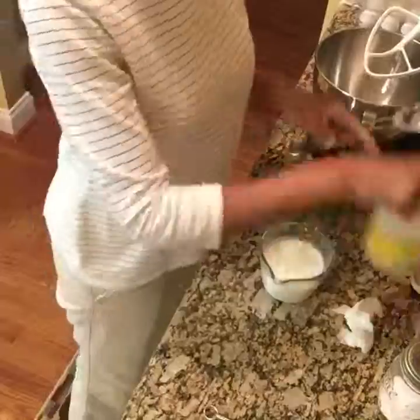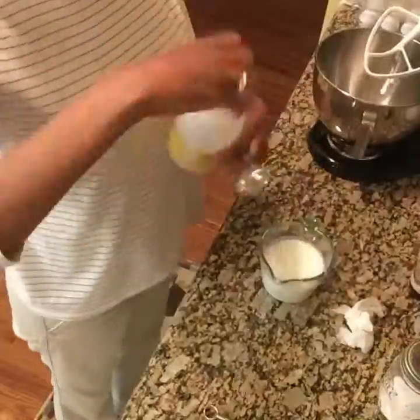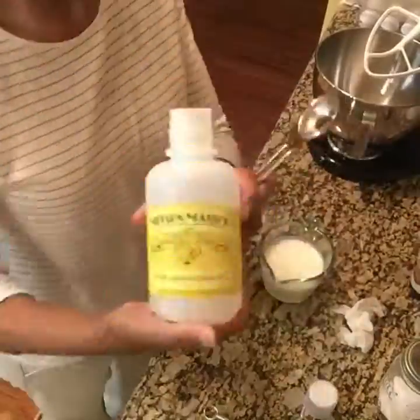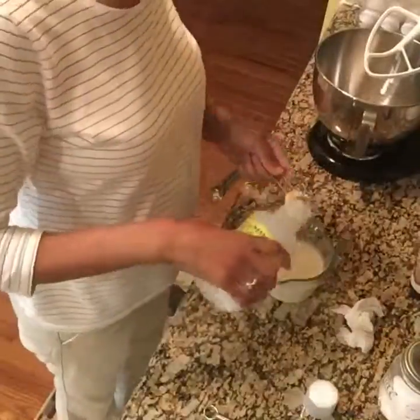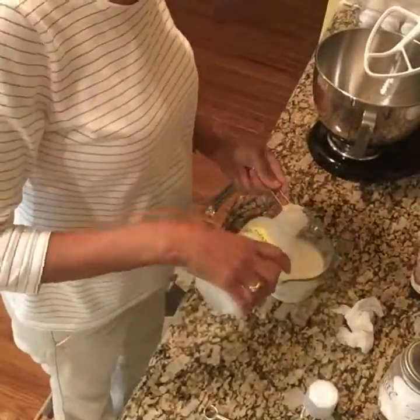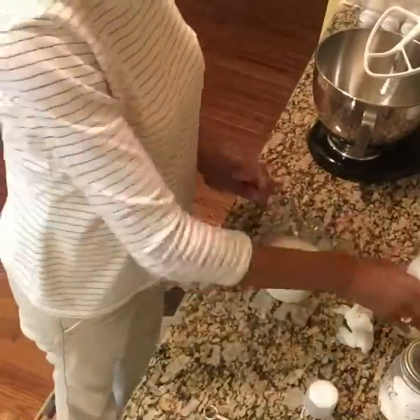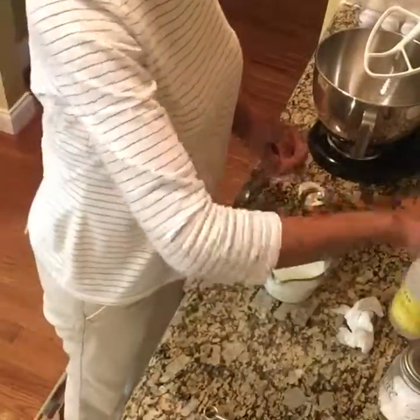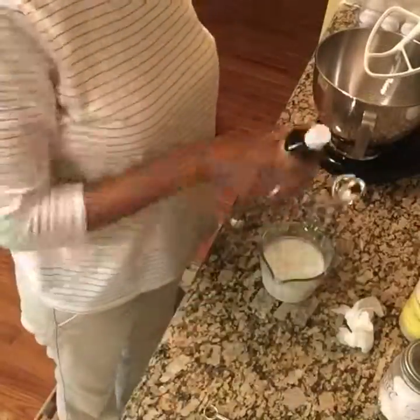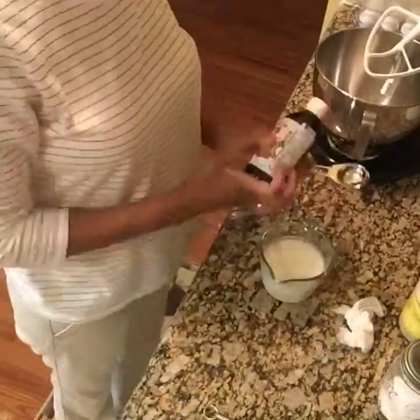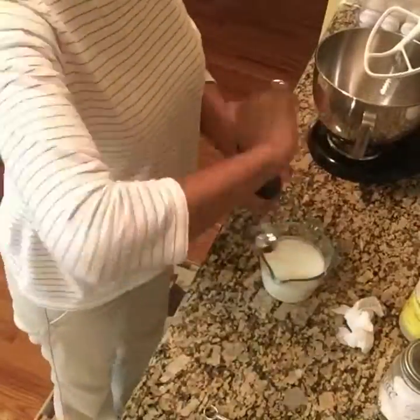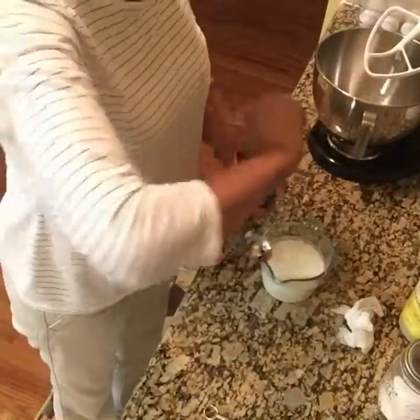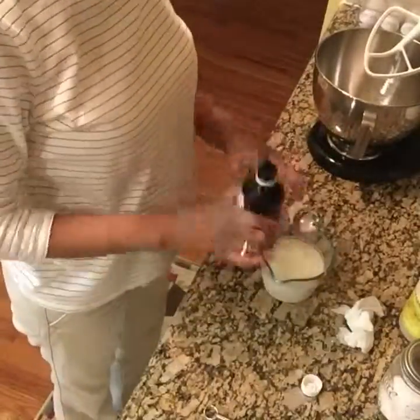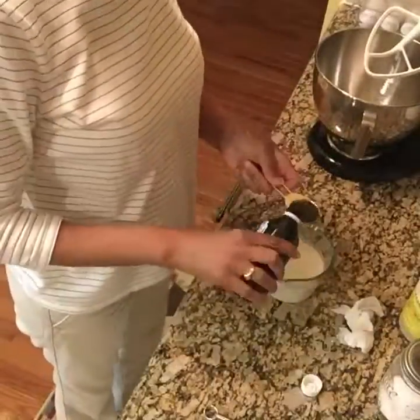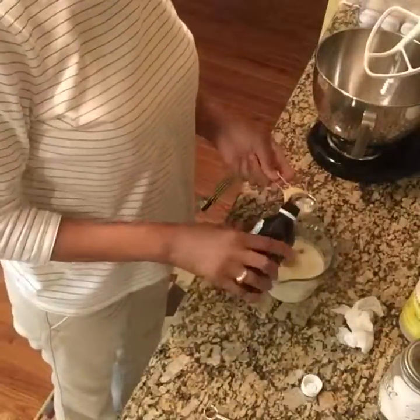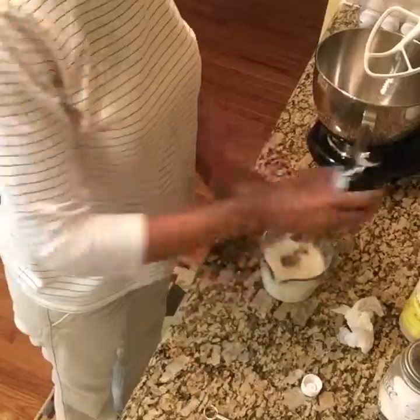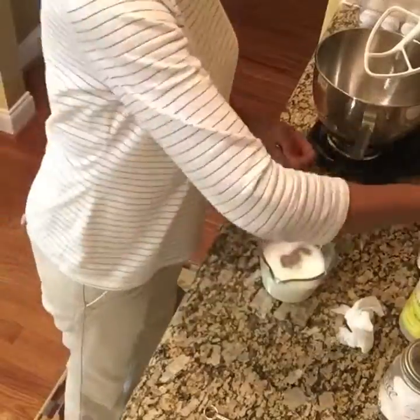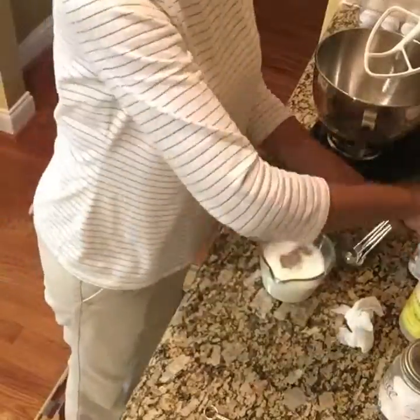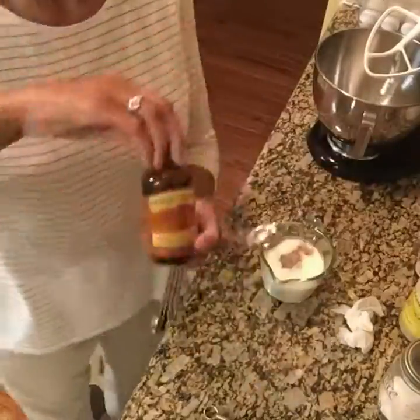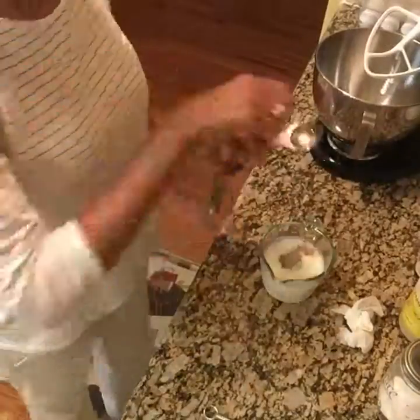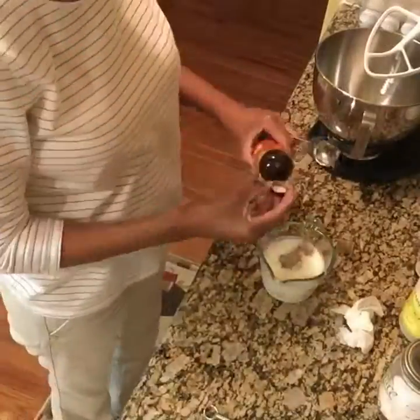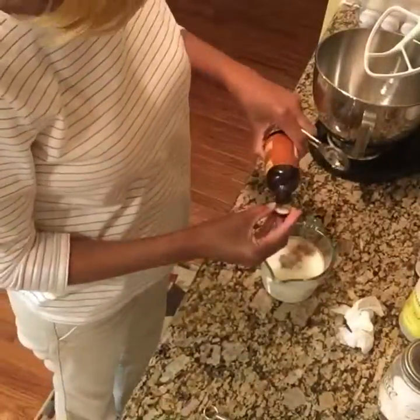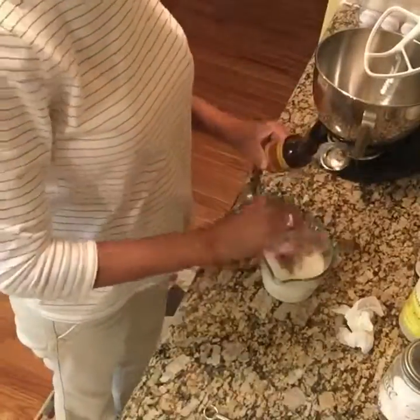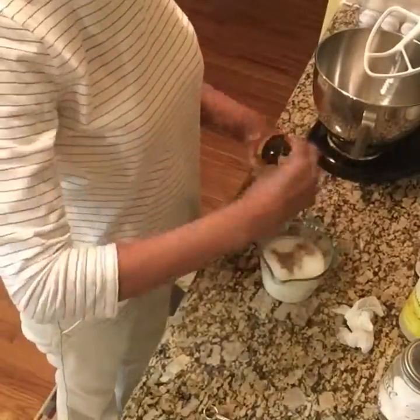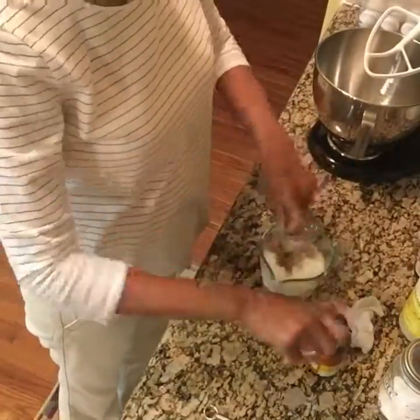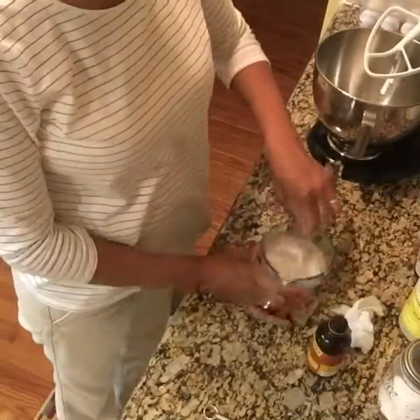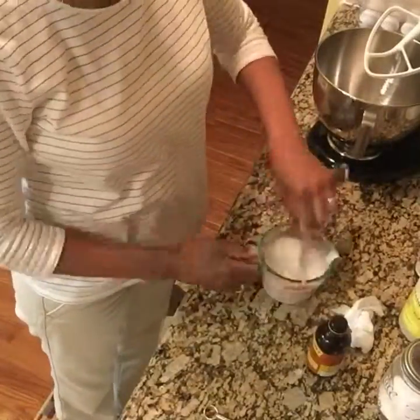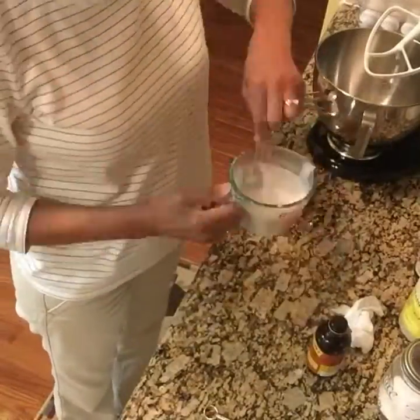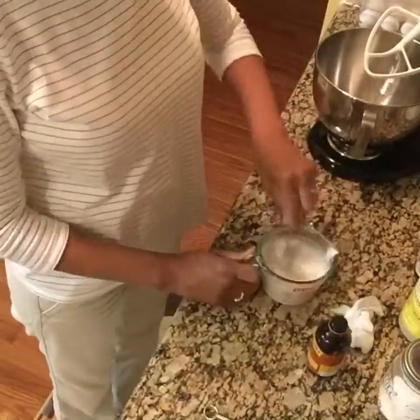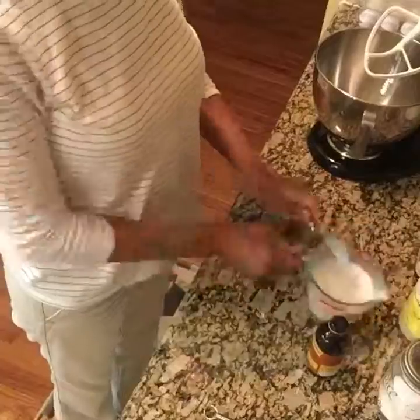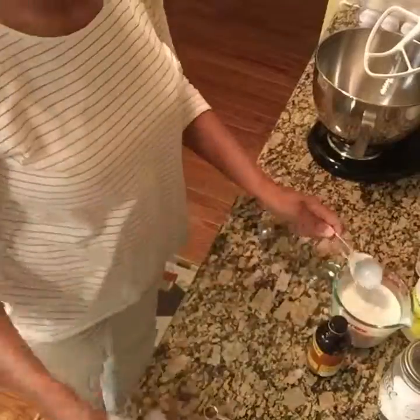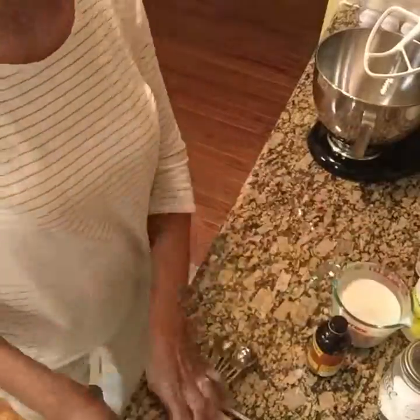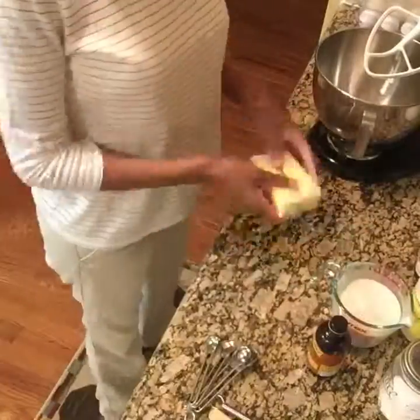Now I have my one cup of buttermilk and I'm adding my one teaspoon of lemon, one teaspoon of vanilla, and one capful of almond extract. I'm giving them a whisk and setting them aside.